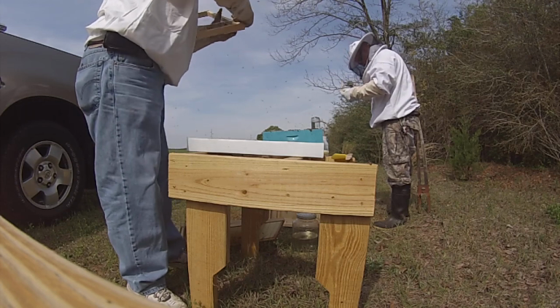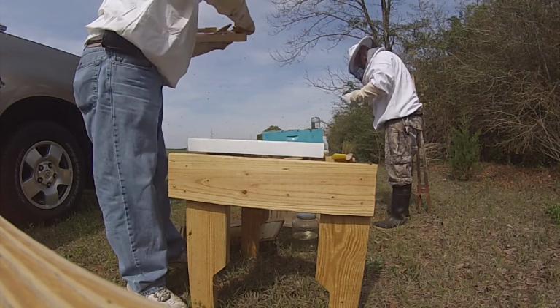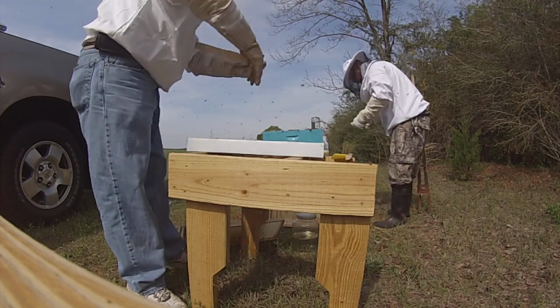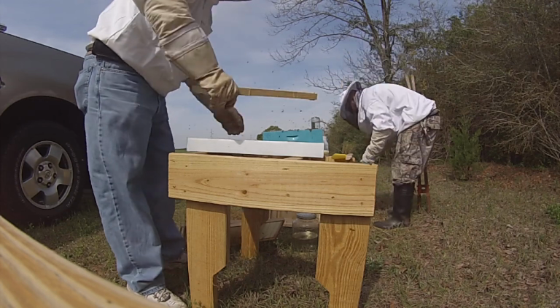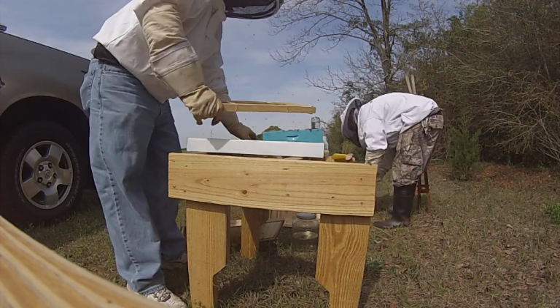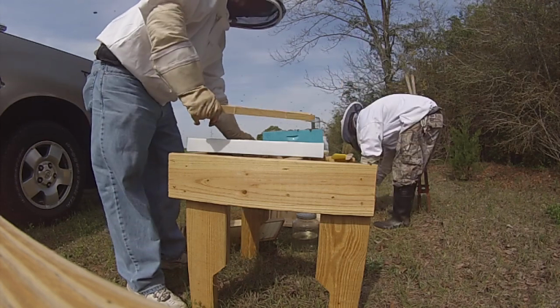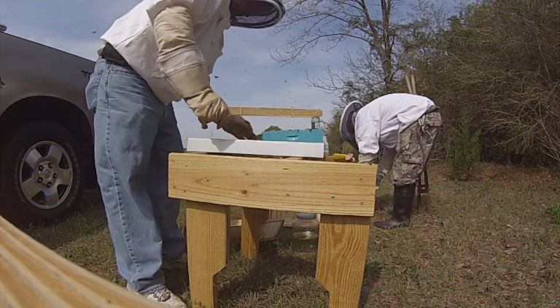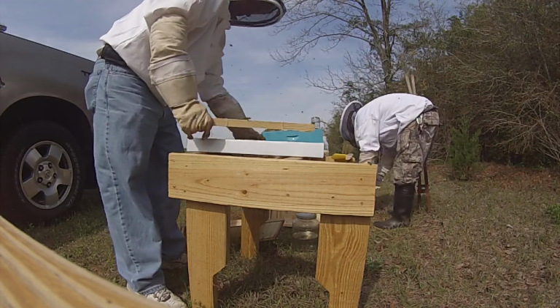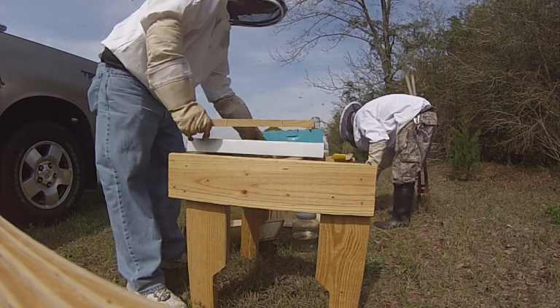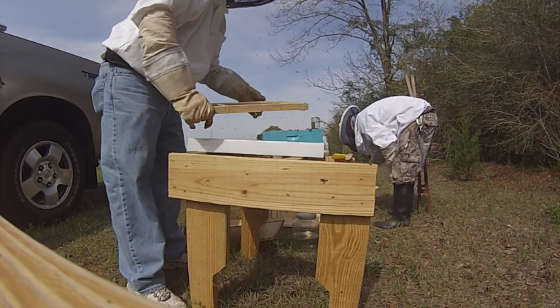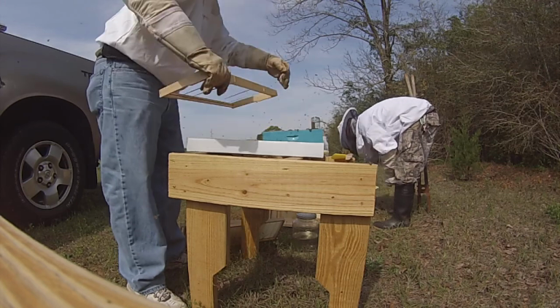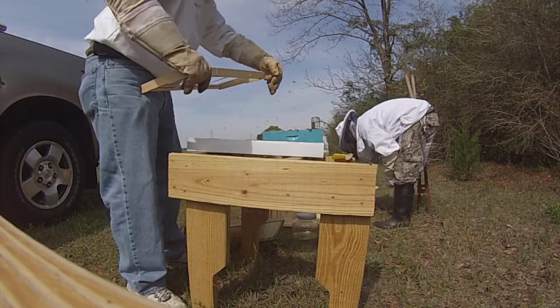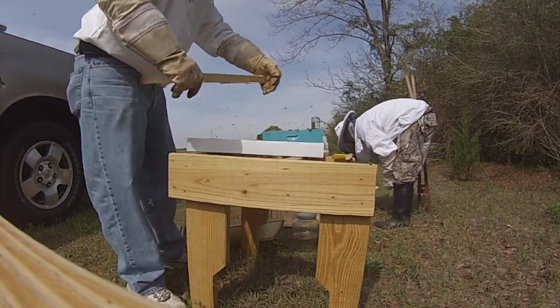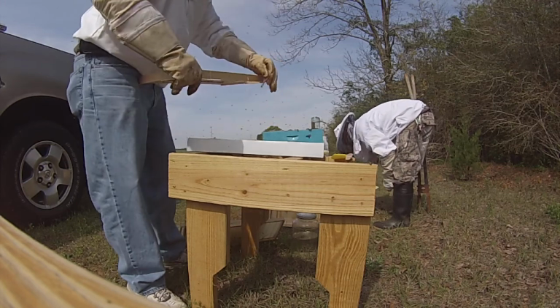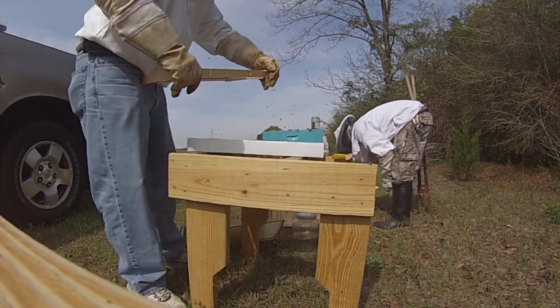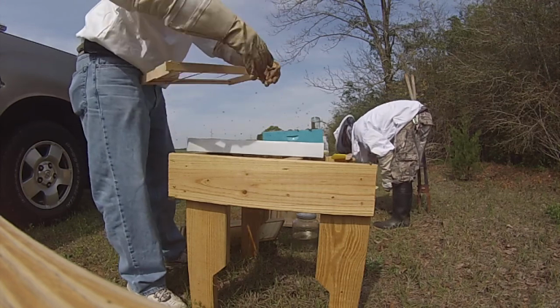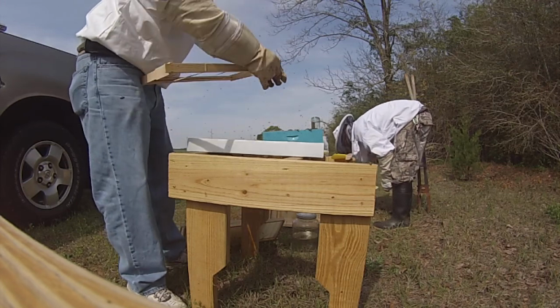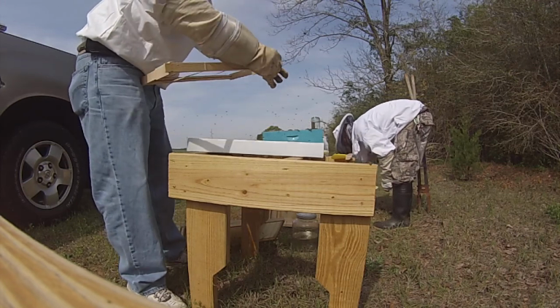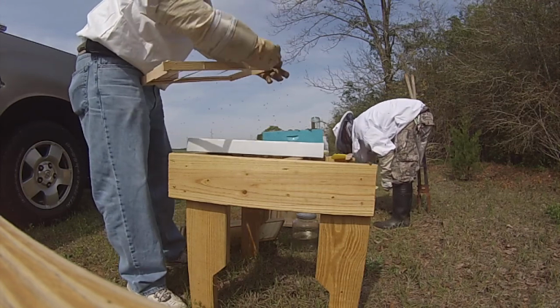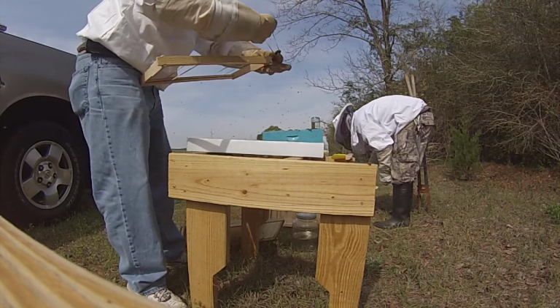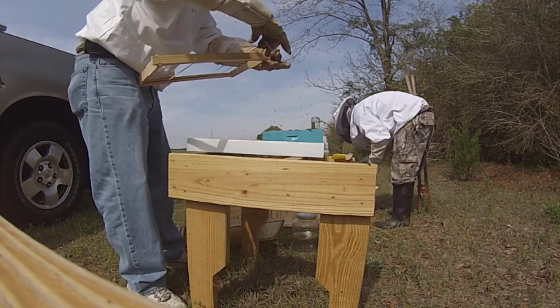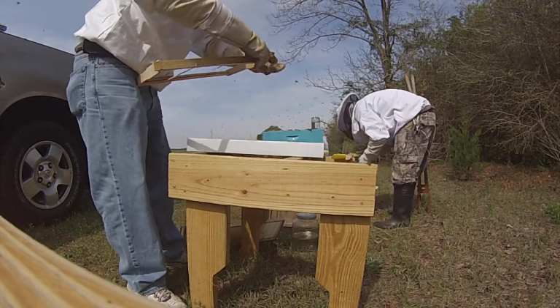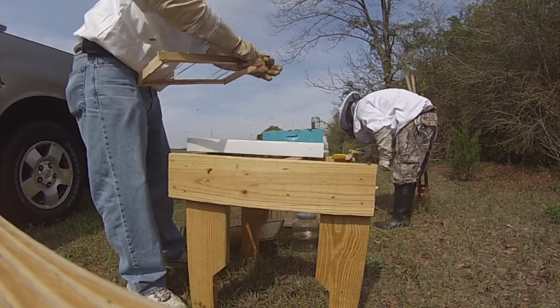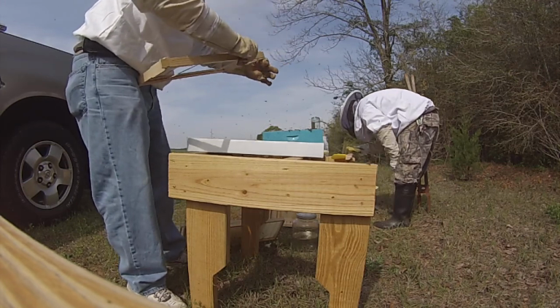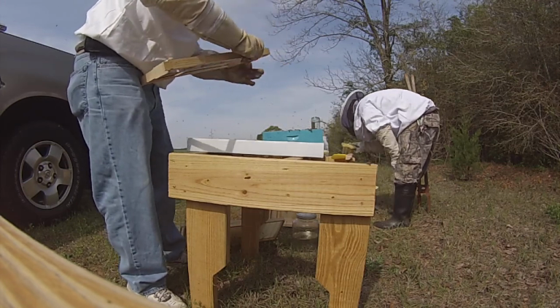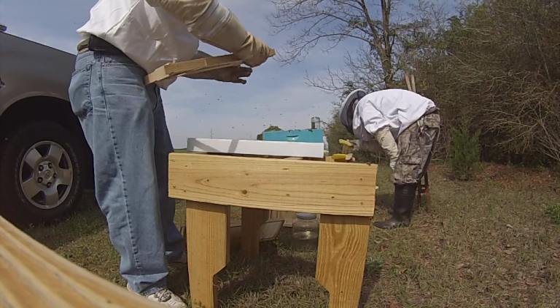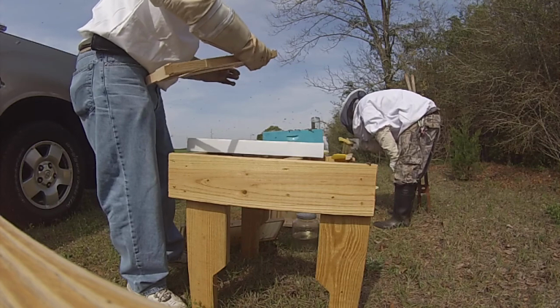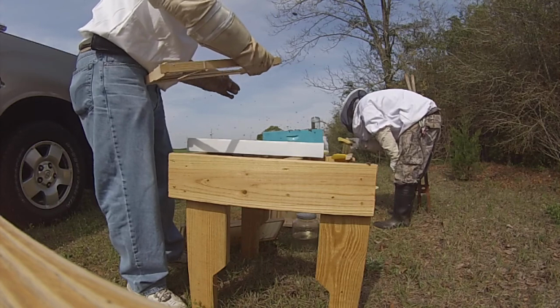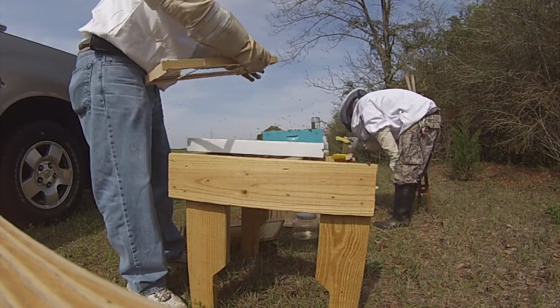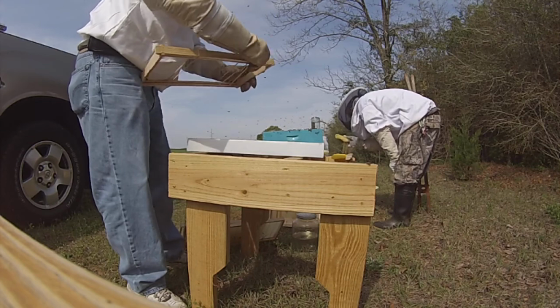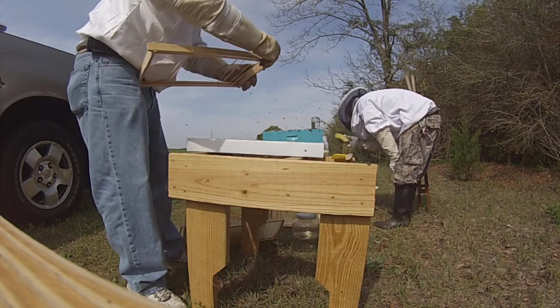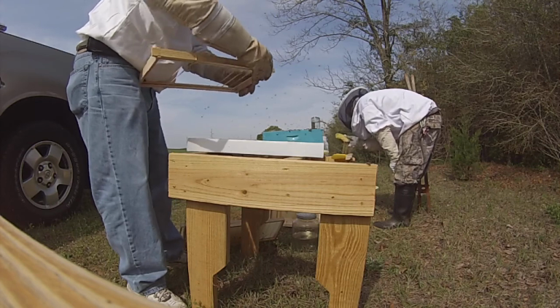Oh, they really had that much brood in it. They just got started for a year. This one got a little bit of brood in it.